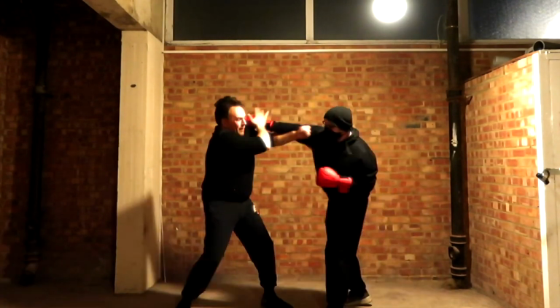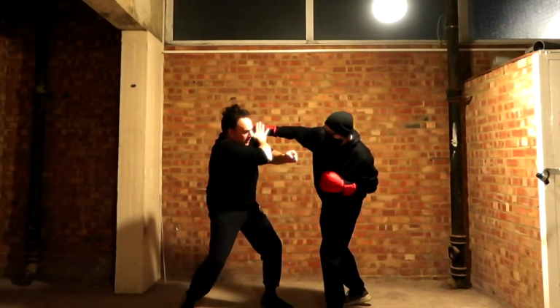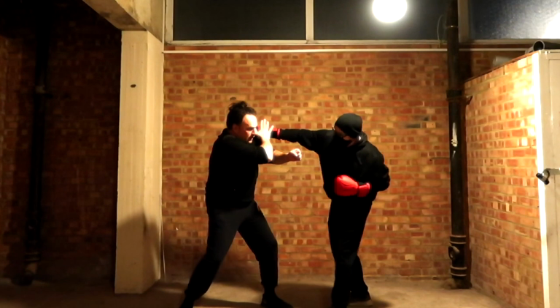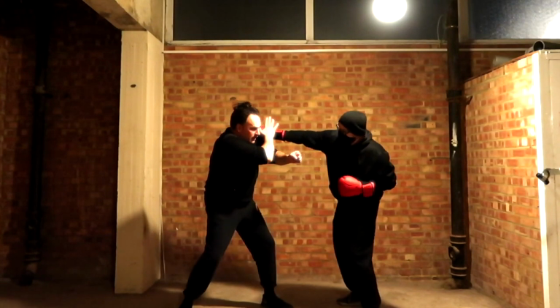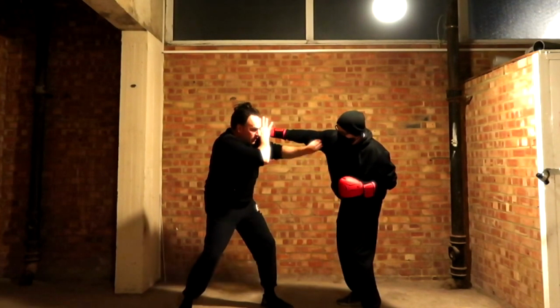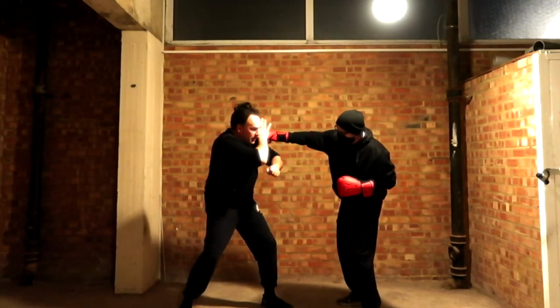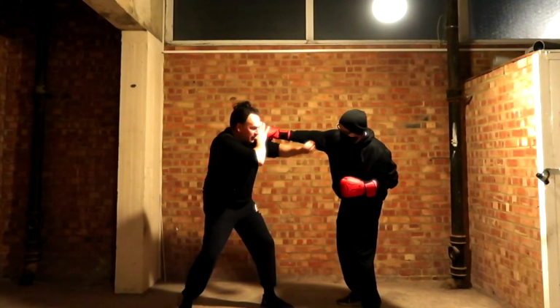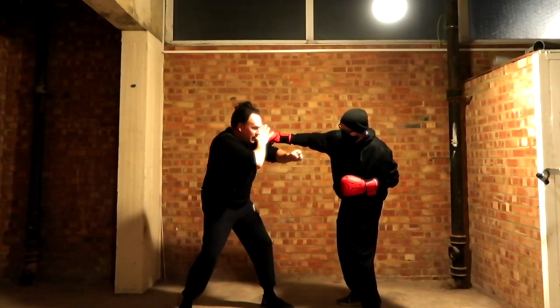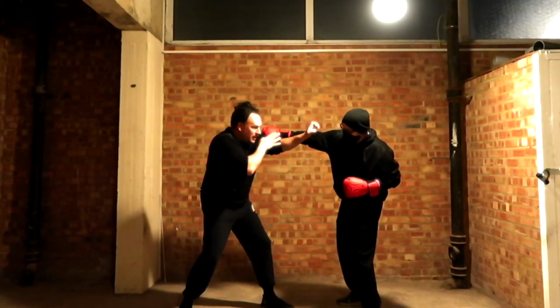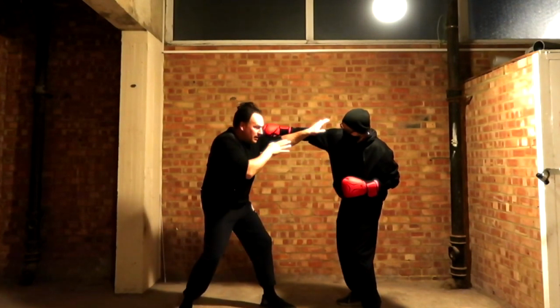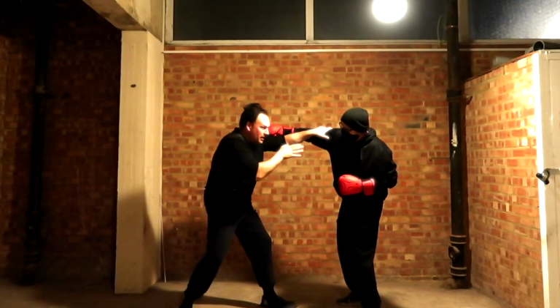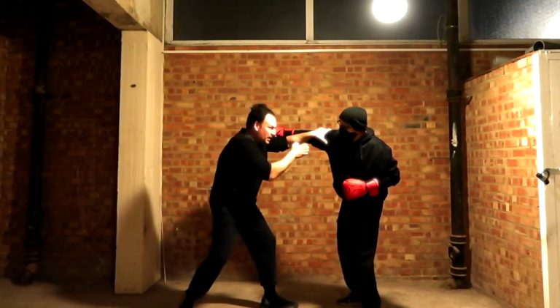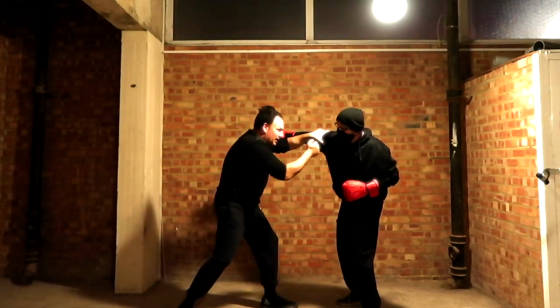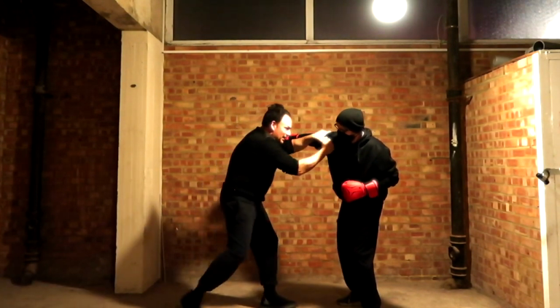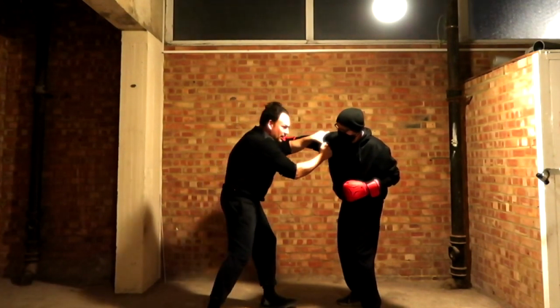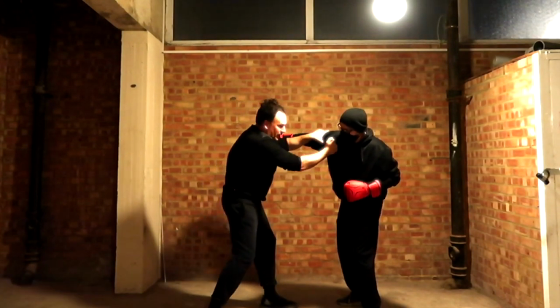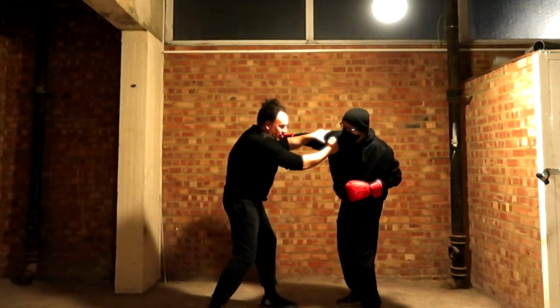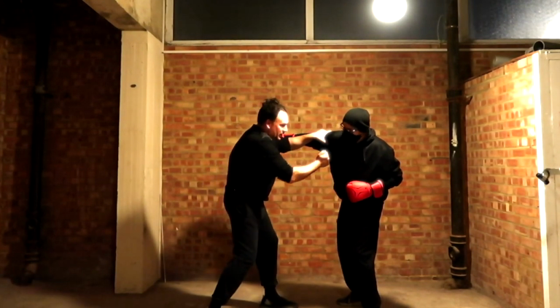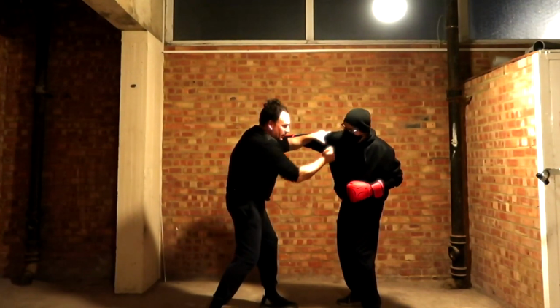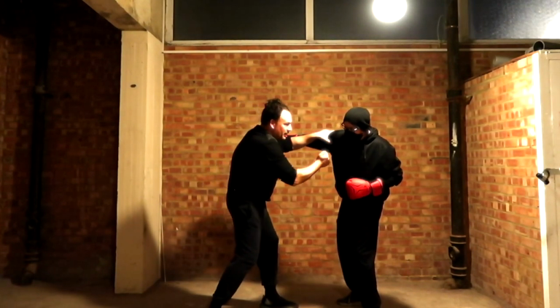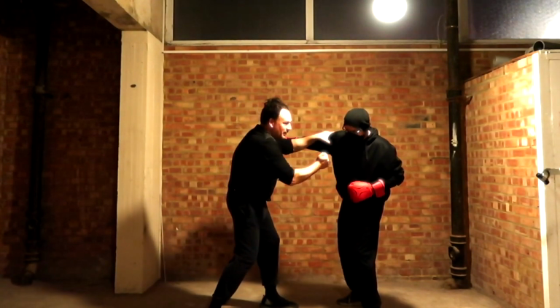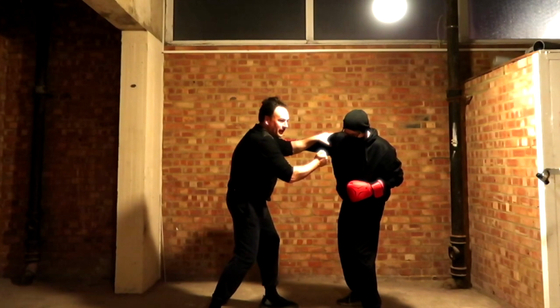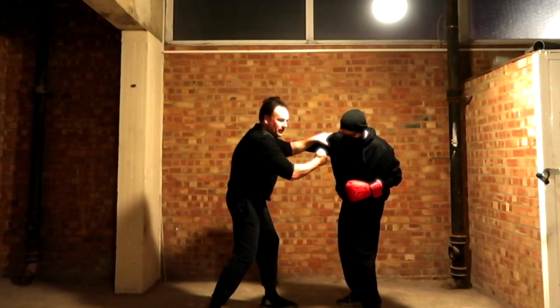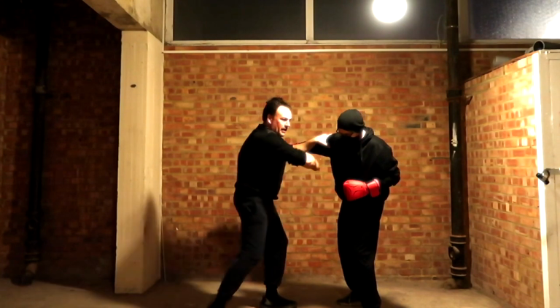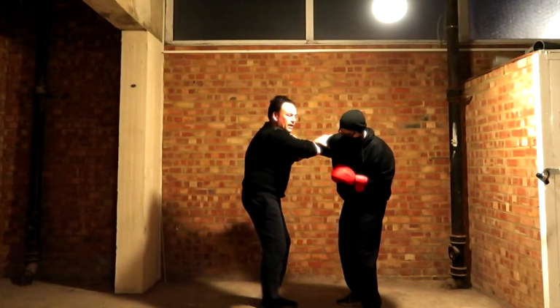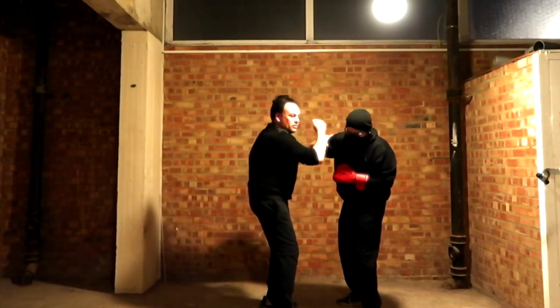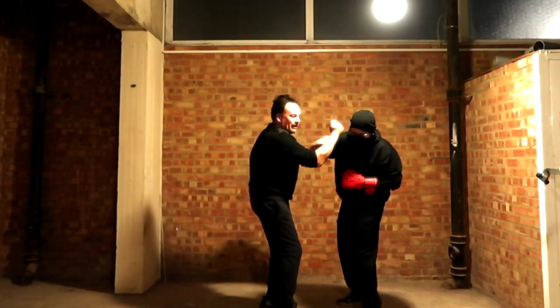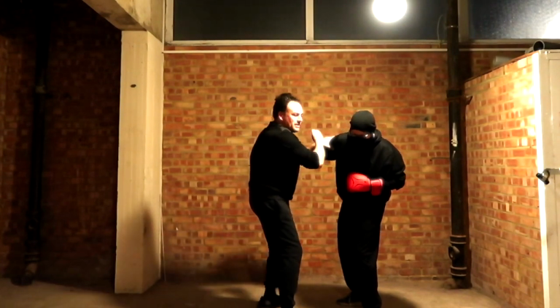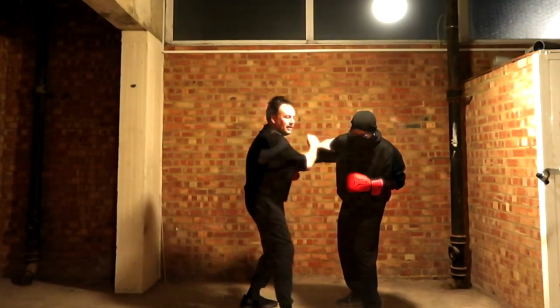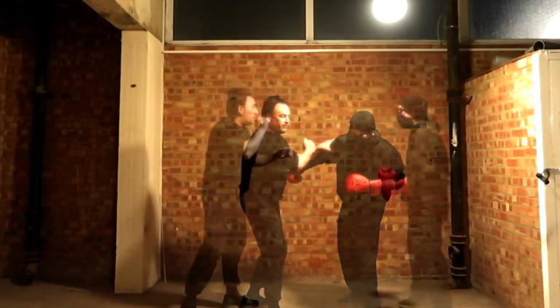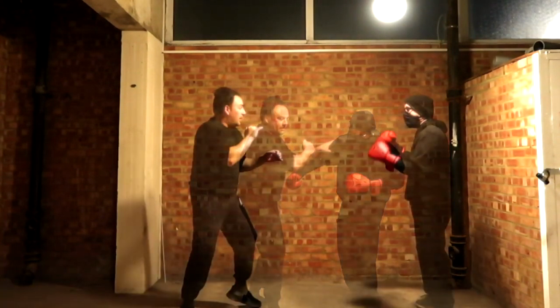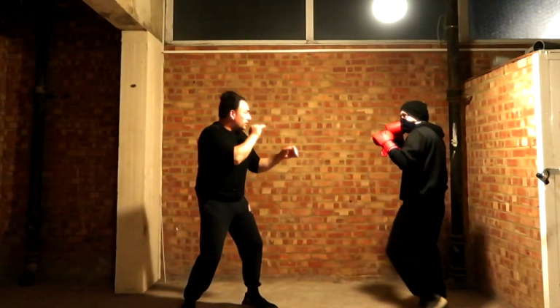Down here. So I can hit there, and then from here I can hit. And then from here I can hit and you're going back — three foot, jab and hook.